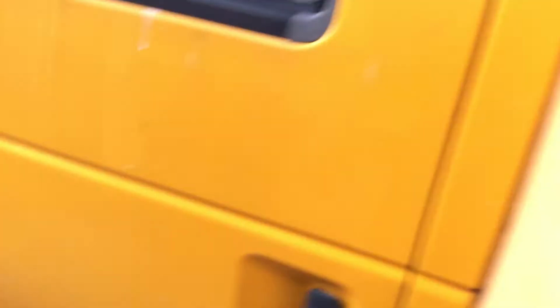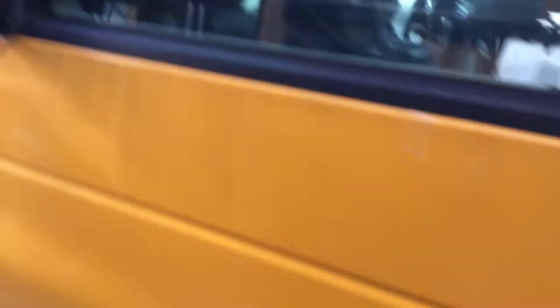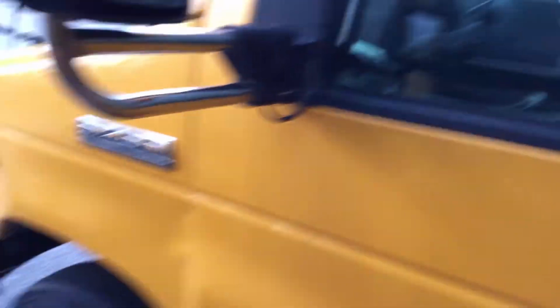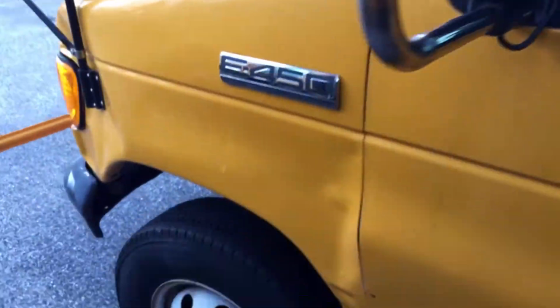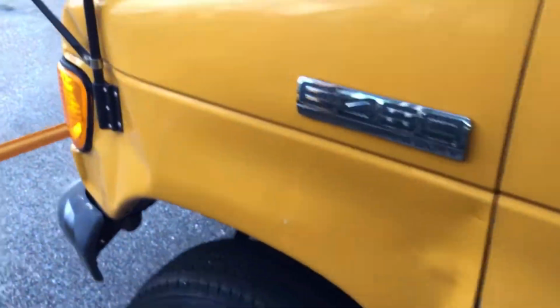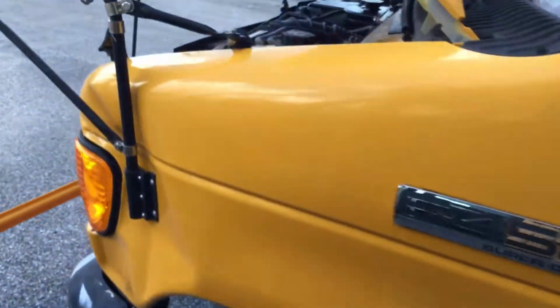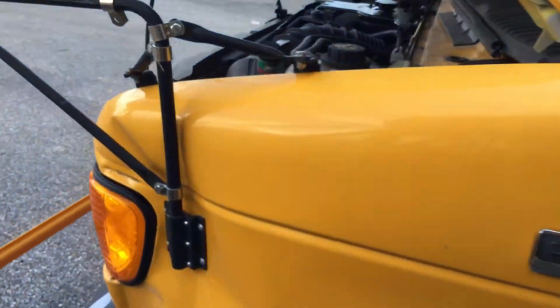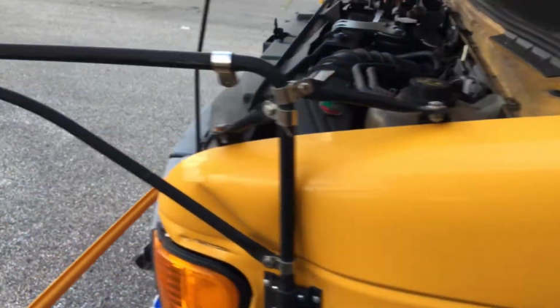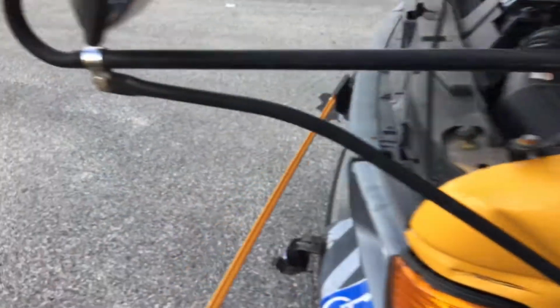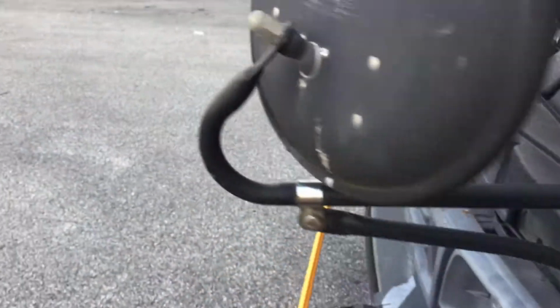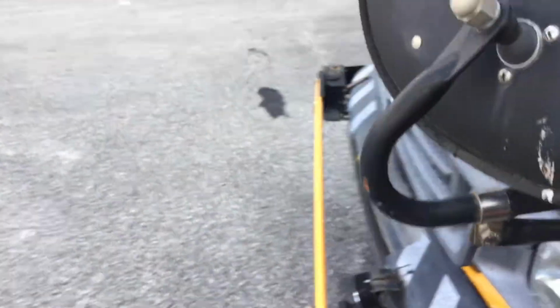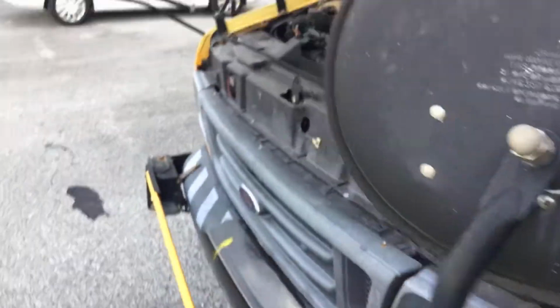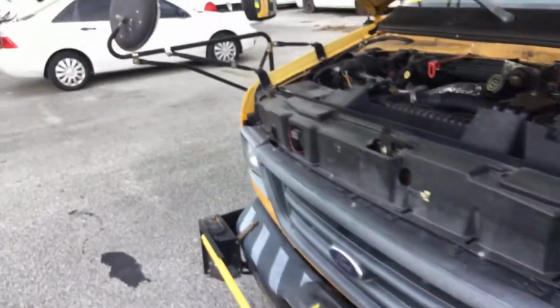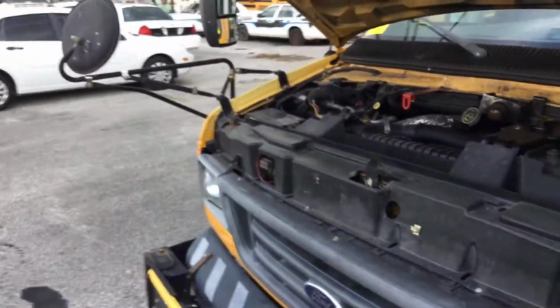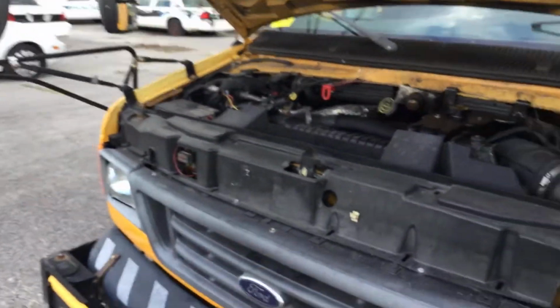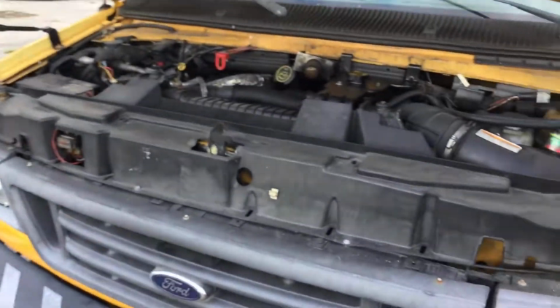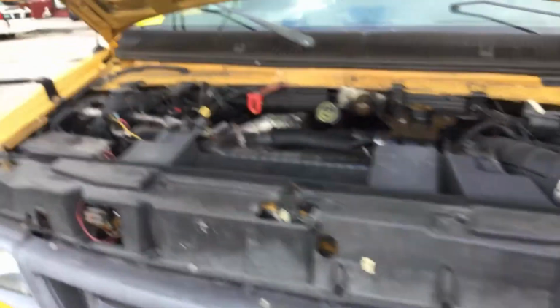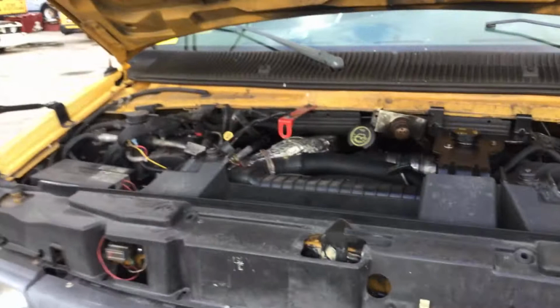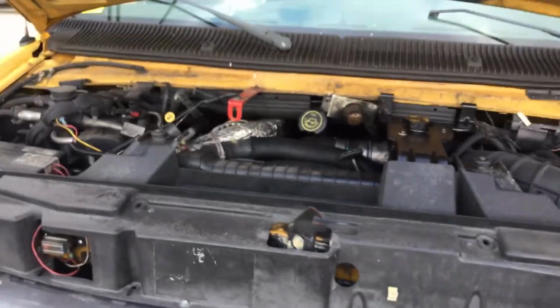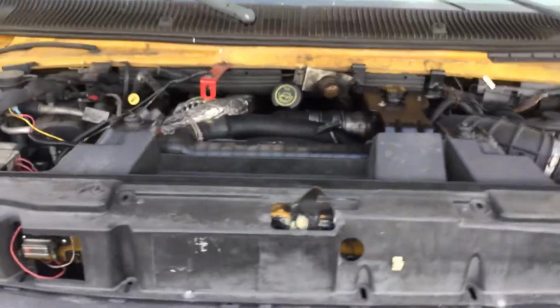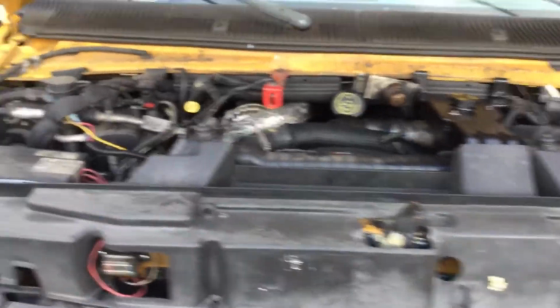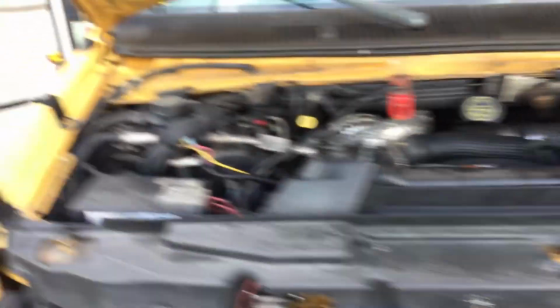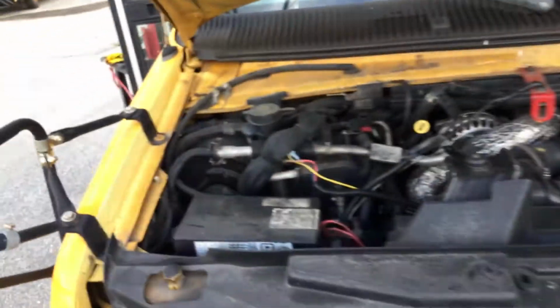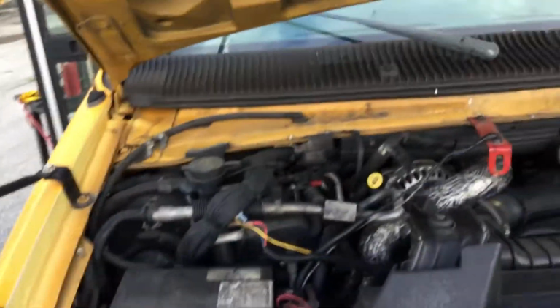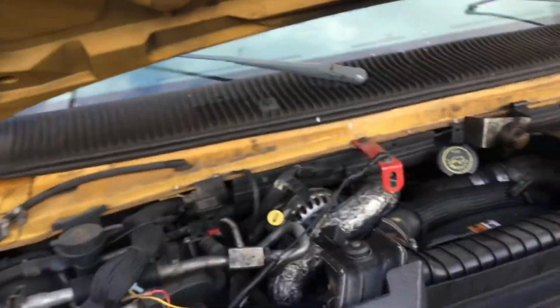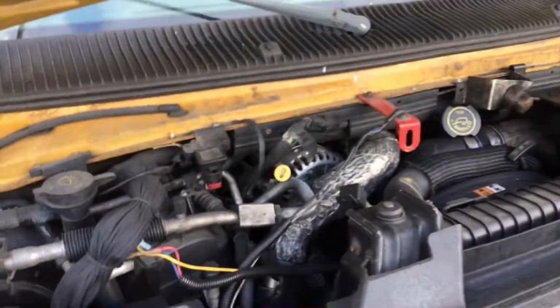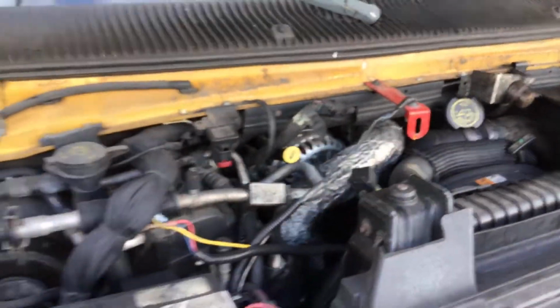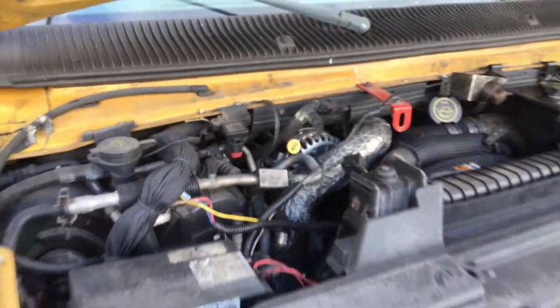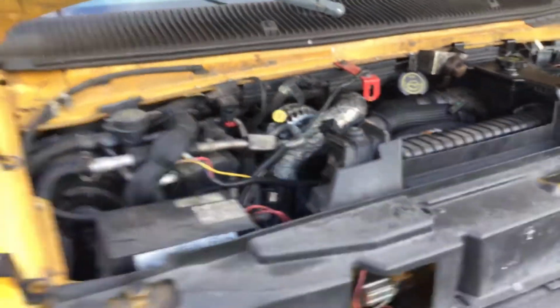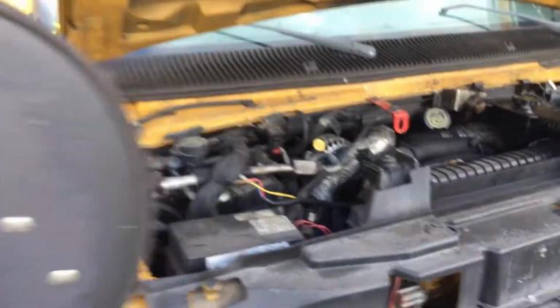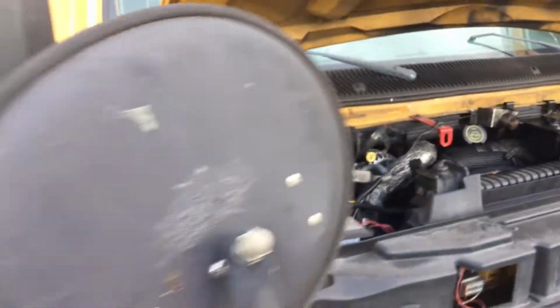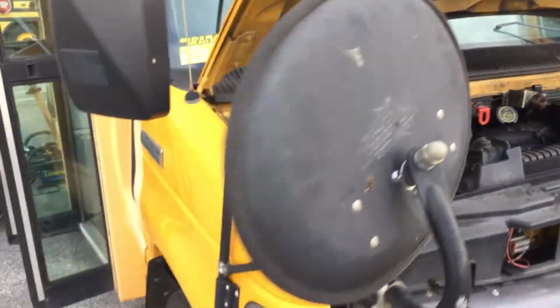The odometer is not working, so I don't know the miles. It's got a 6.0 liter diesel engine. Mechanical condition is unknown and it's being sold as is.